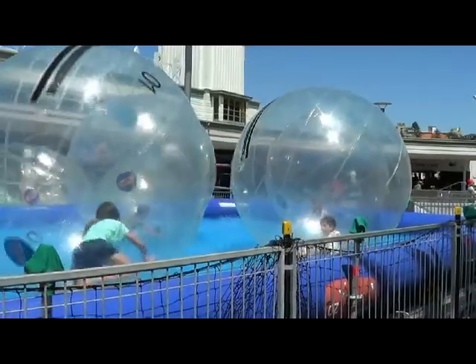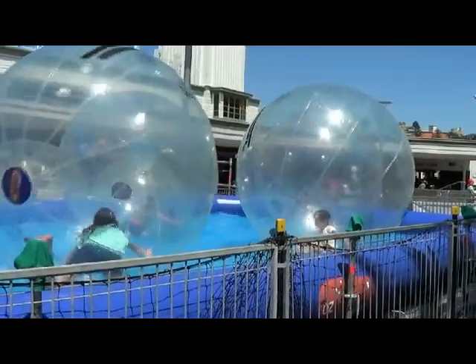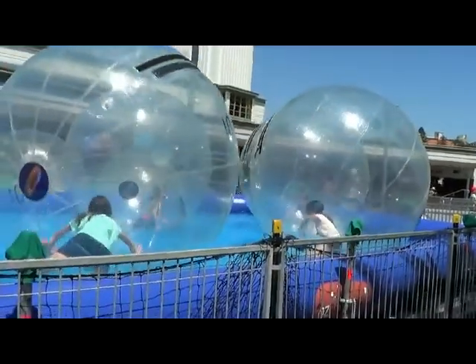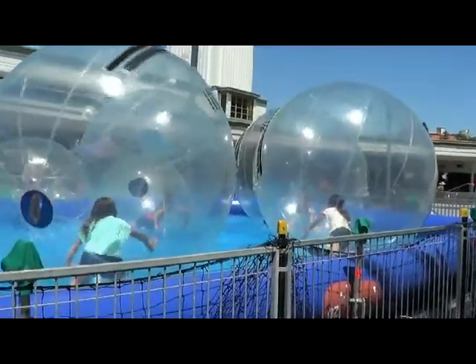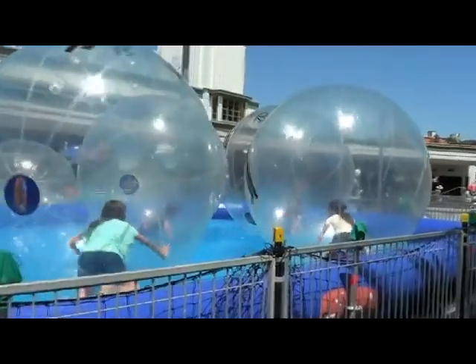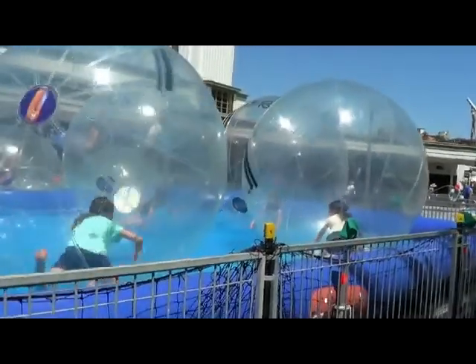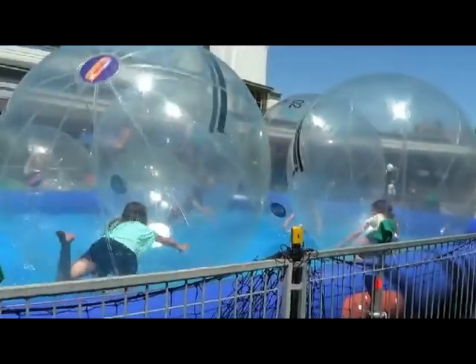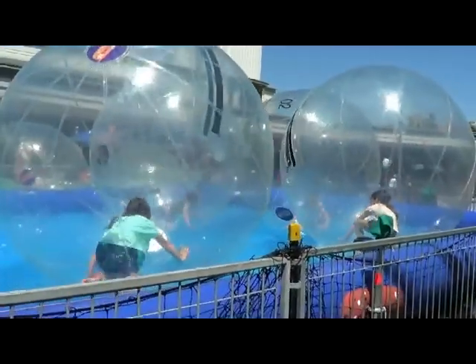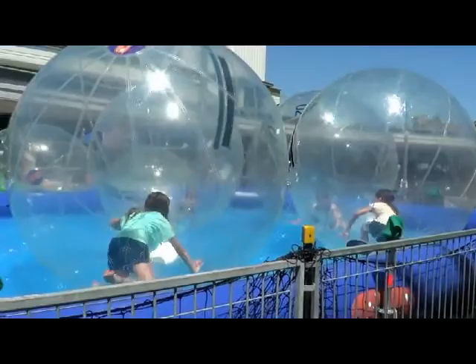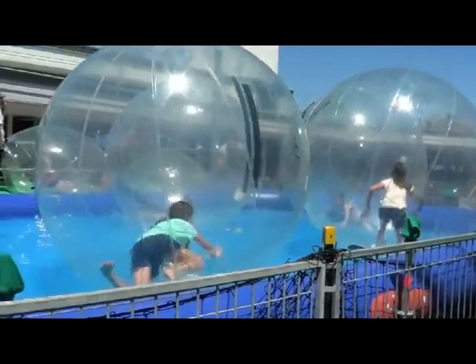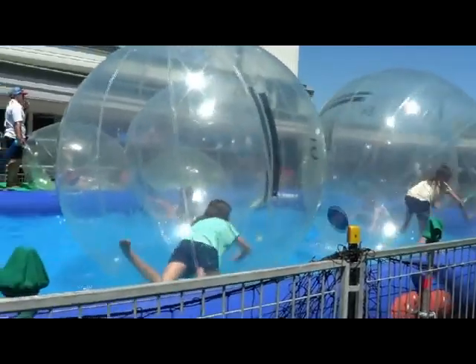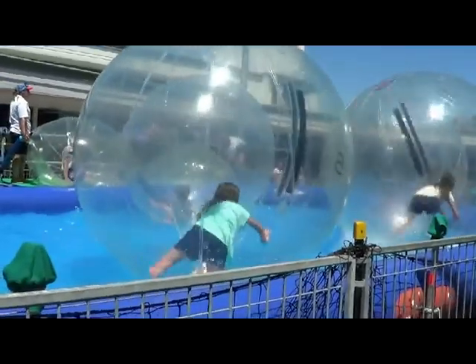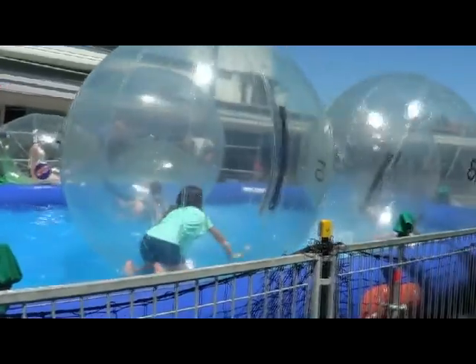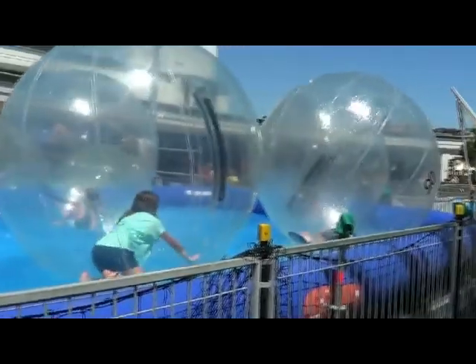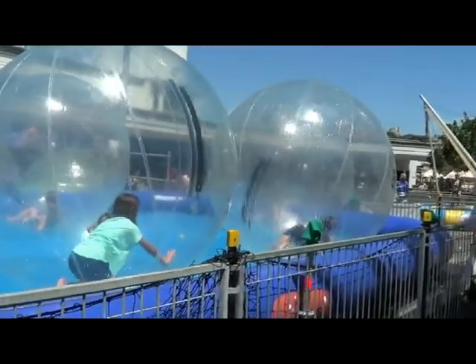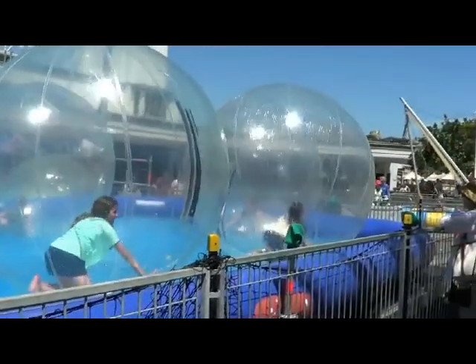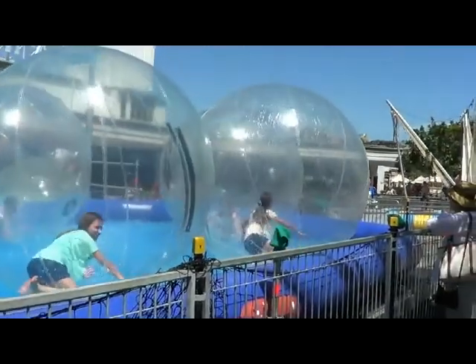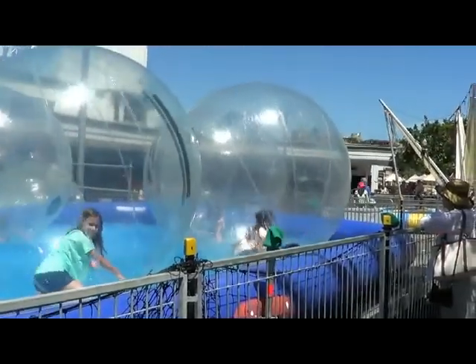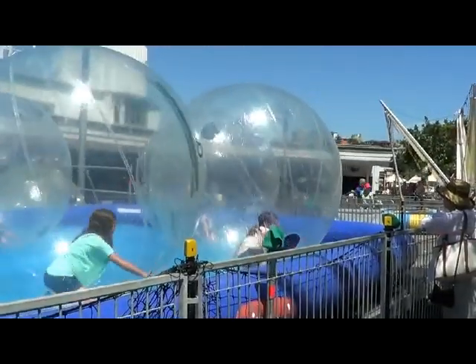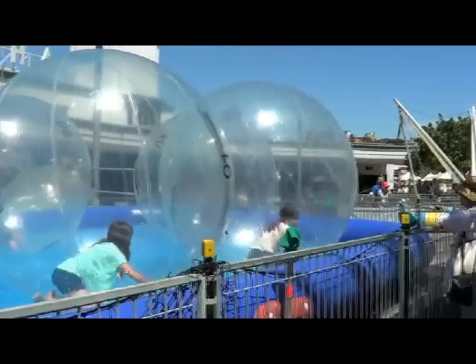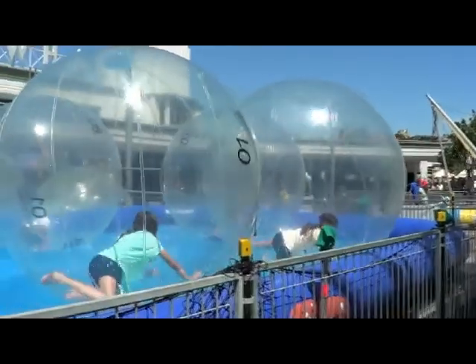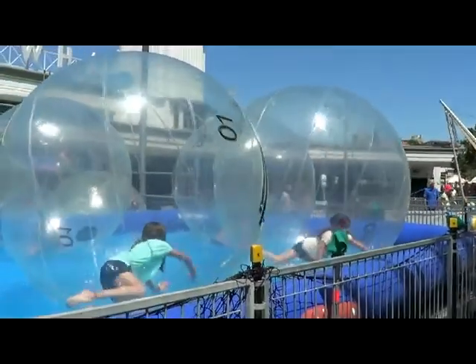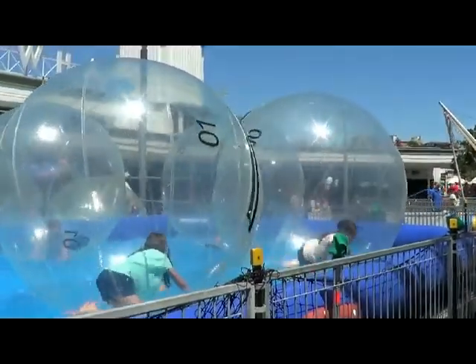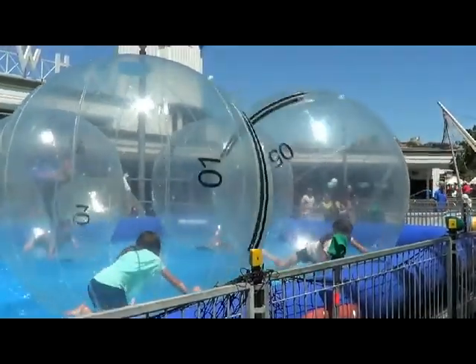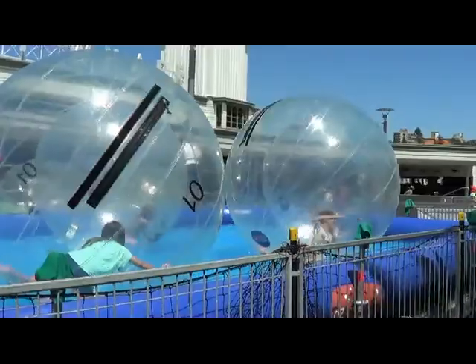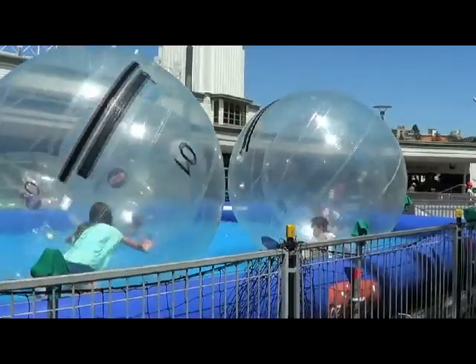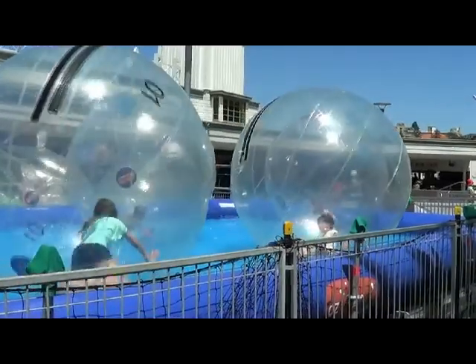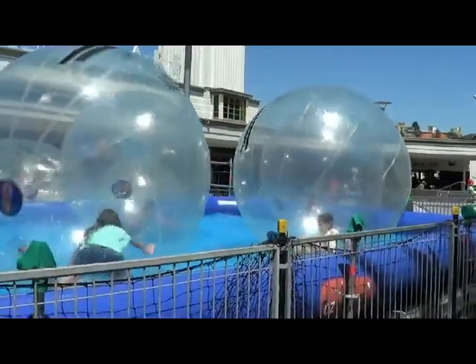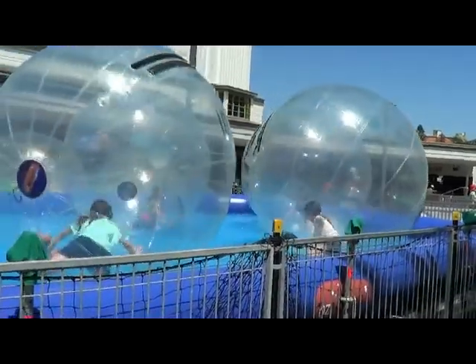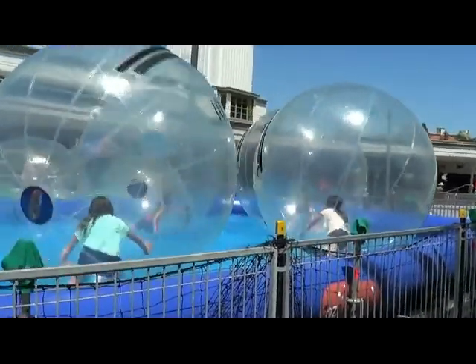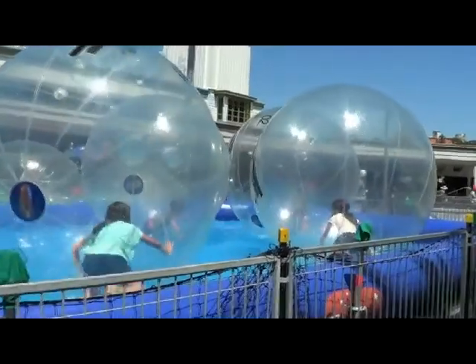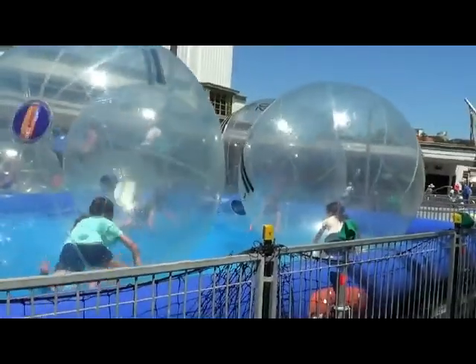G'day, it's Geoff here. Whilst we were wandering around we came across this bizarre looking amusement for the kids. They pump these bubbles up with the kids in them as well, of course, and they go for a bit of a splash around.